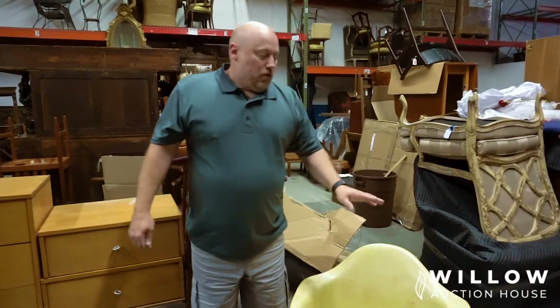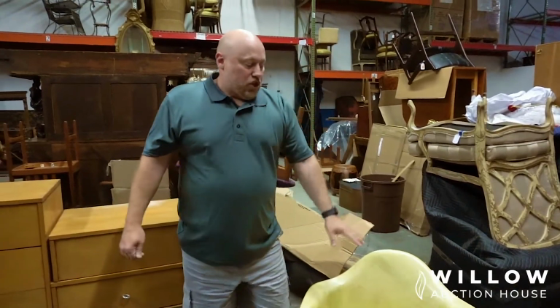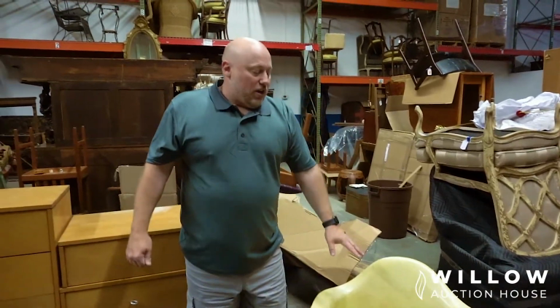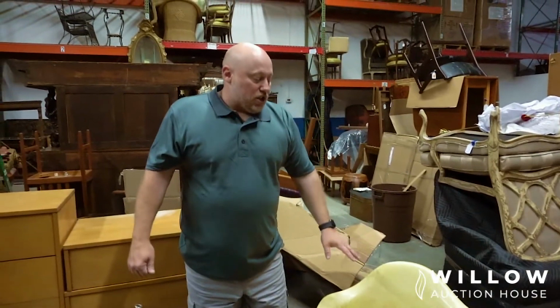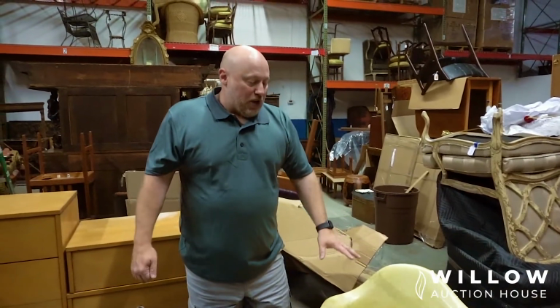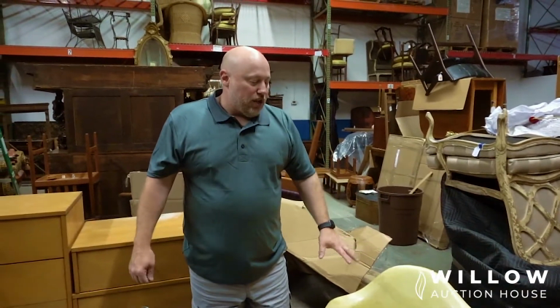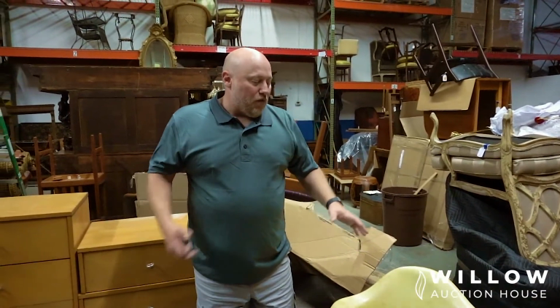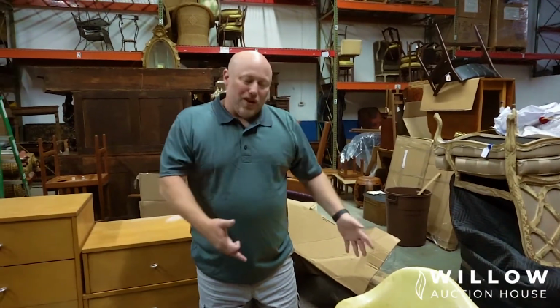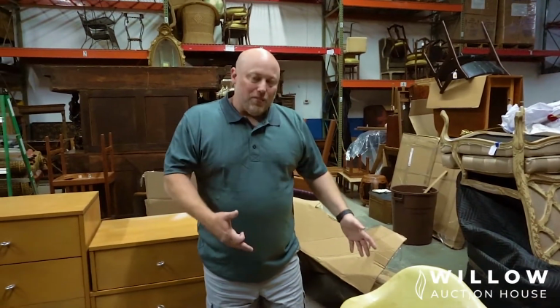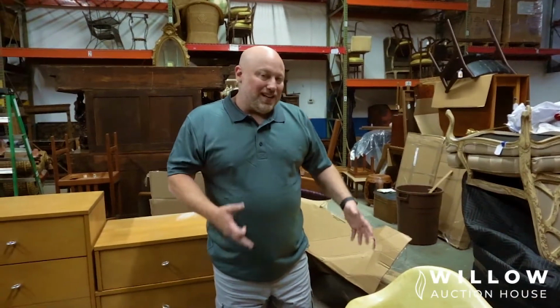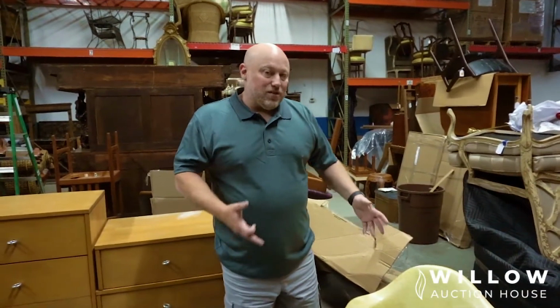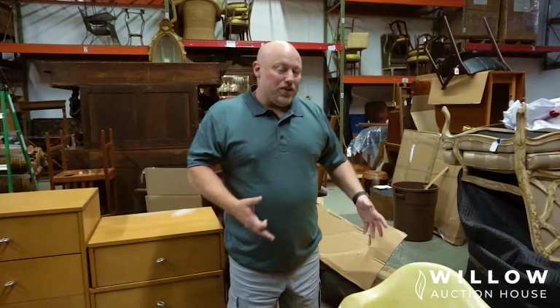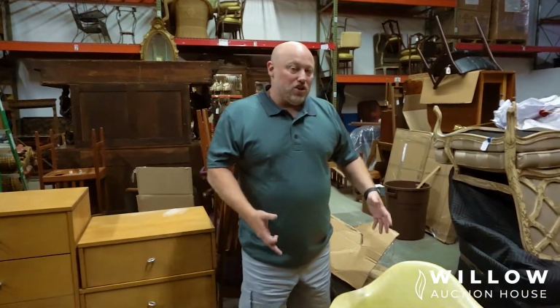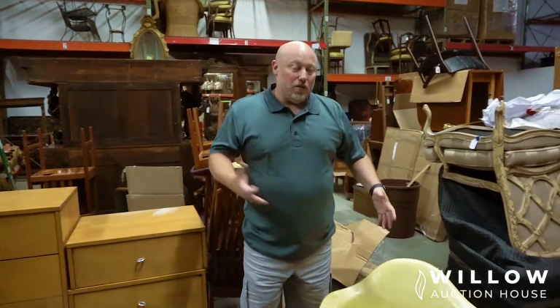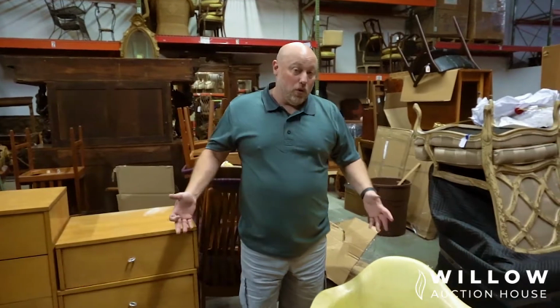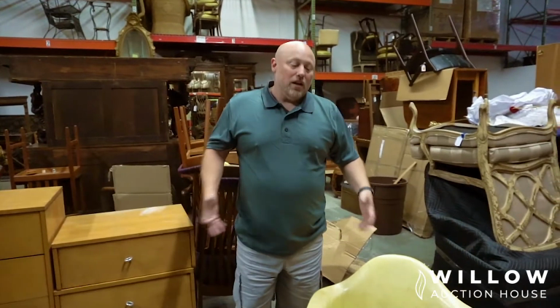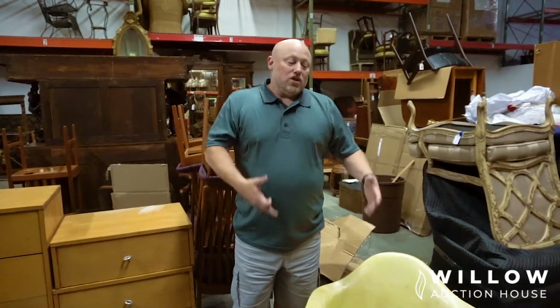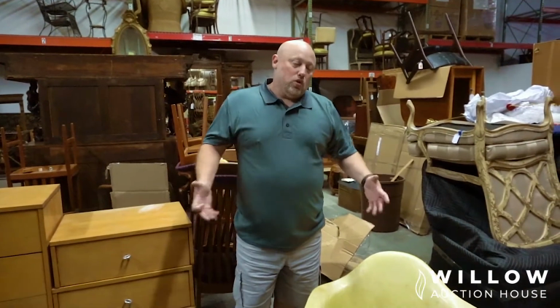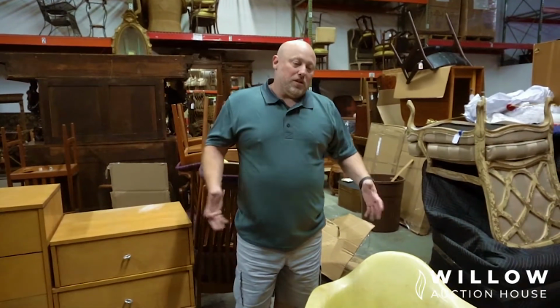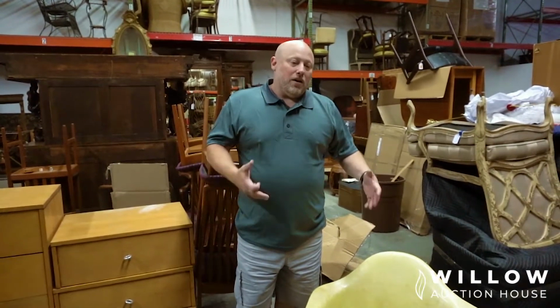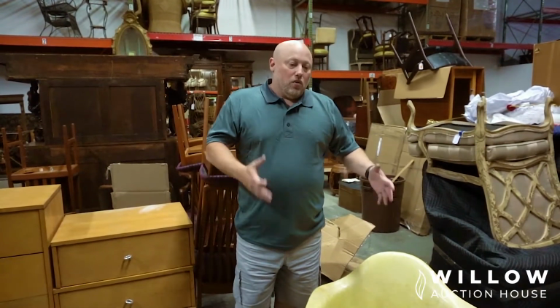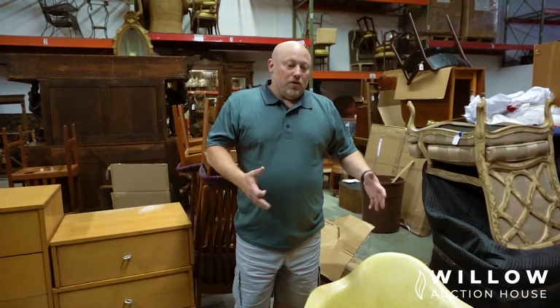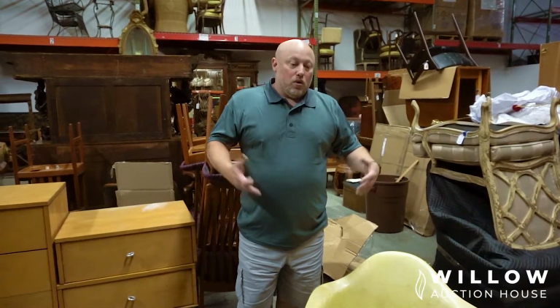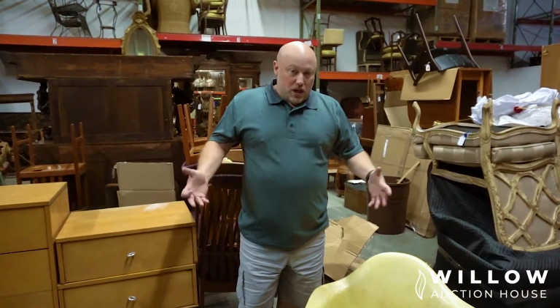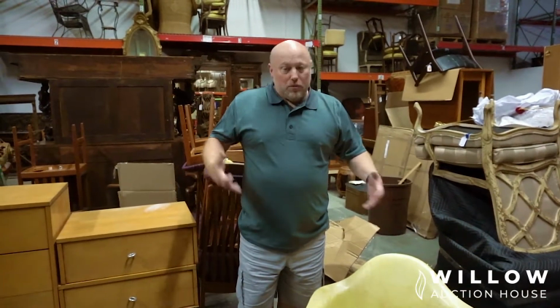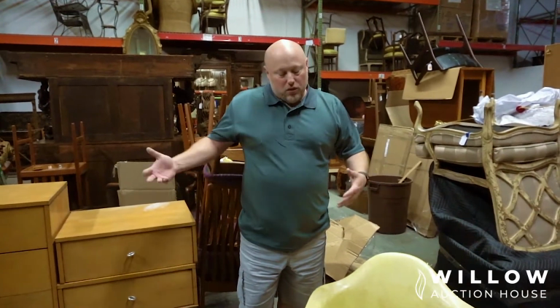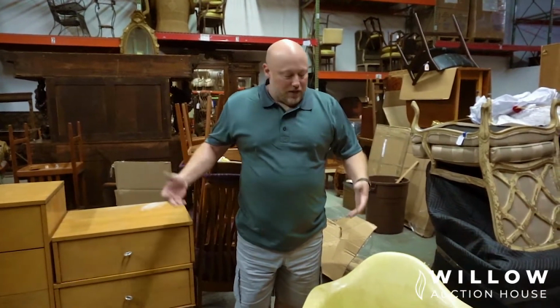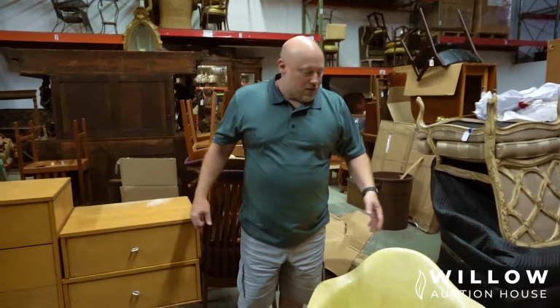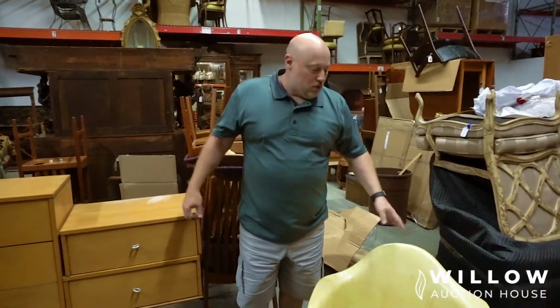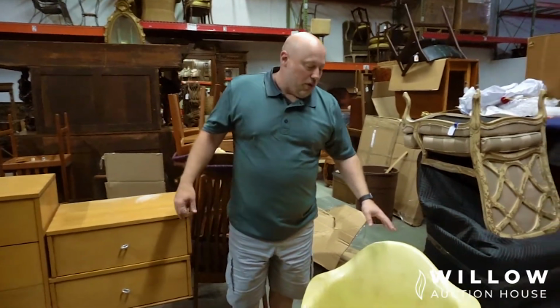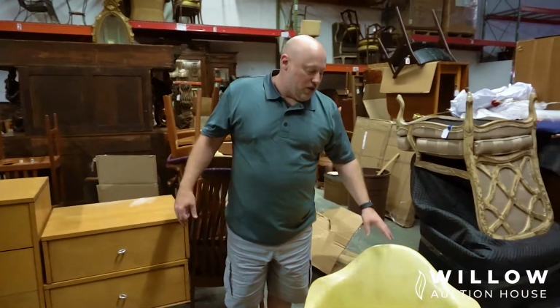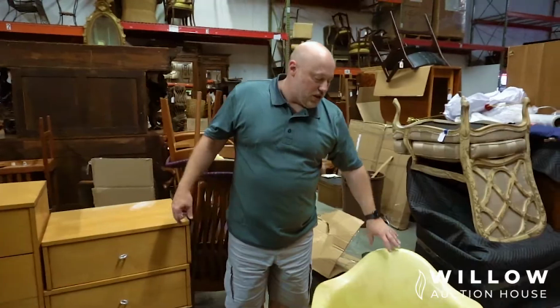With chairs especially, if you have one of something it isn't worth as much as having two. Two is worth more than double — about two and a half times as much. So you really want pairs of stuff.